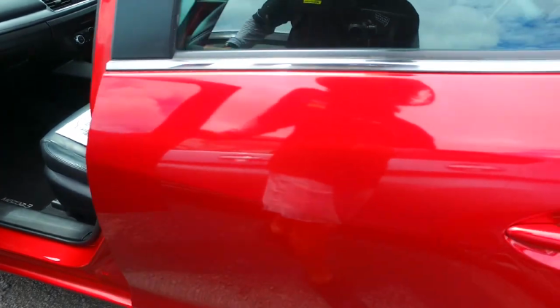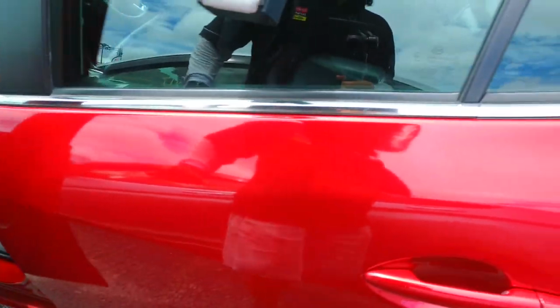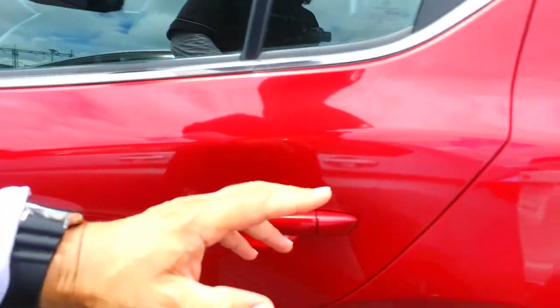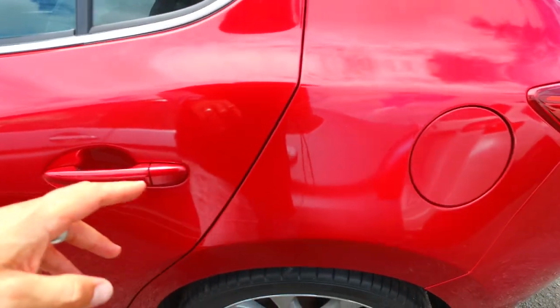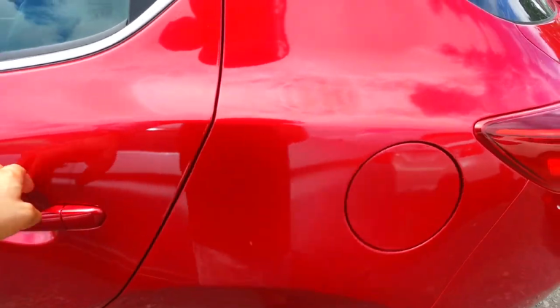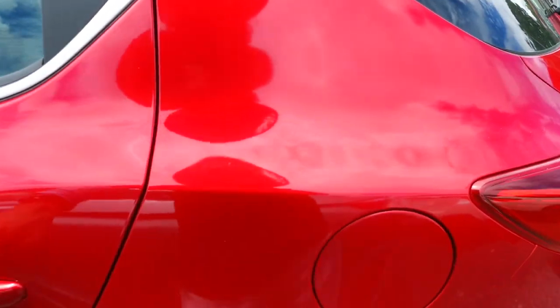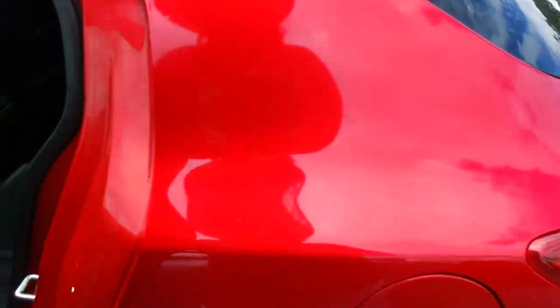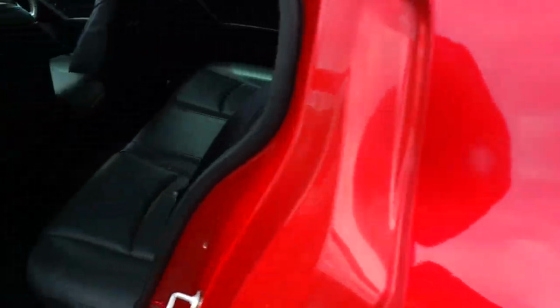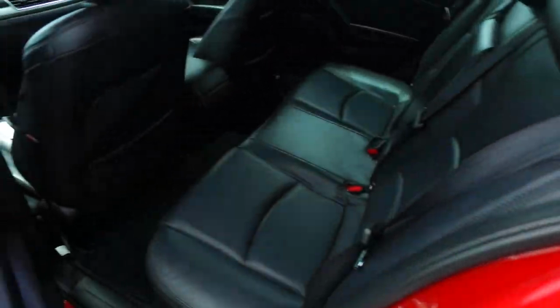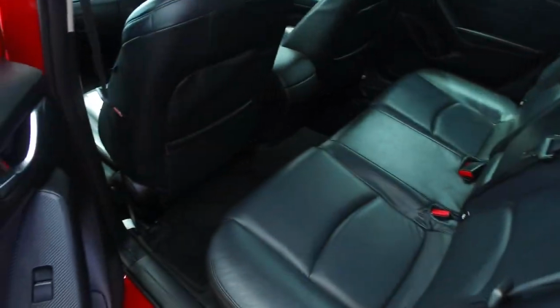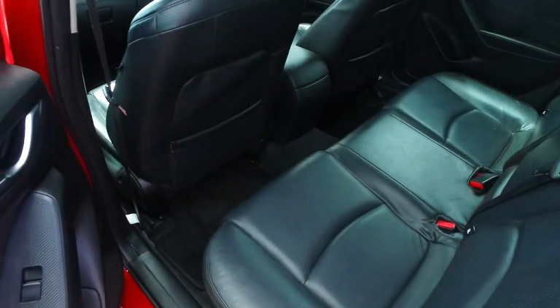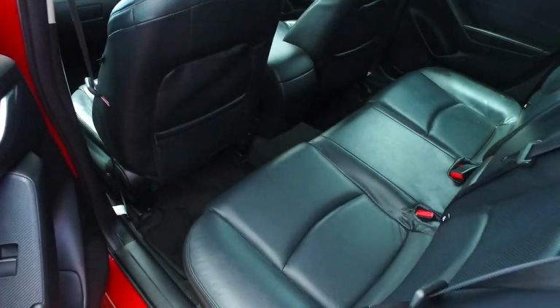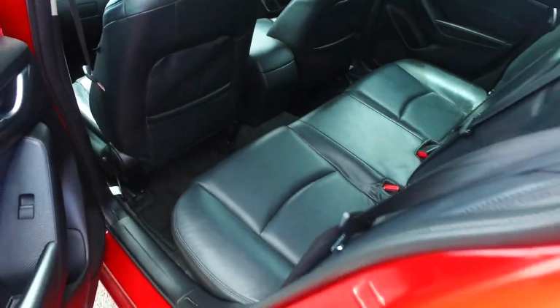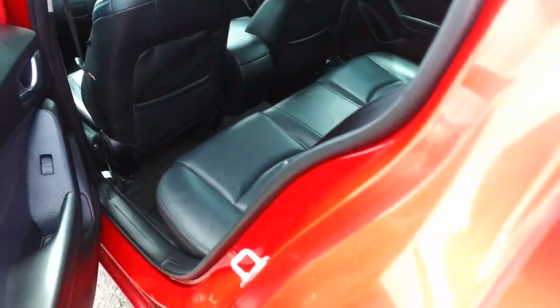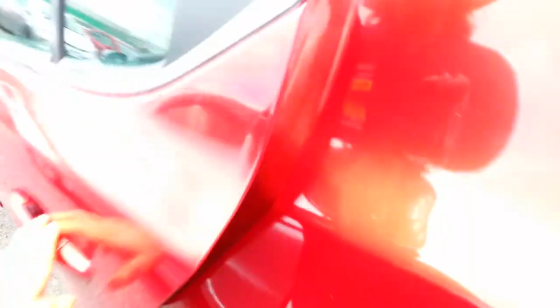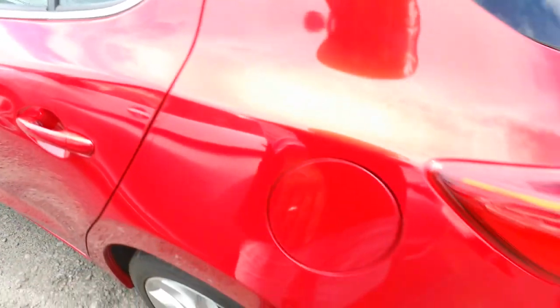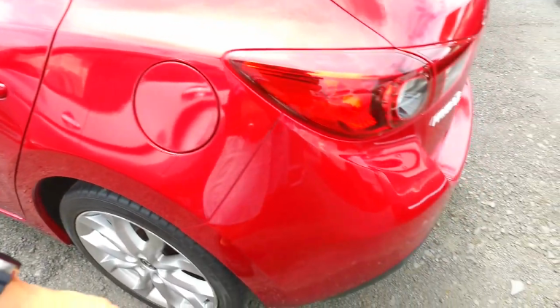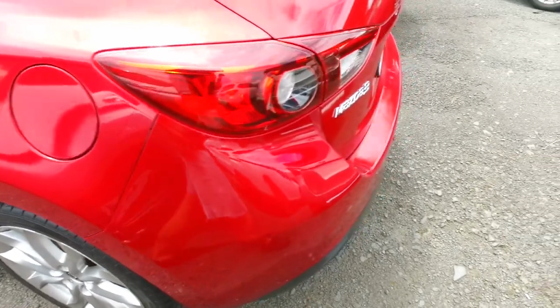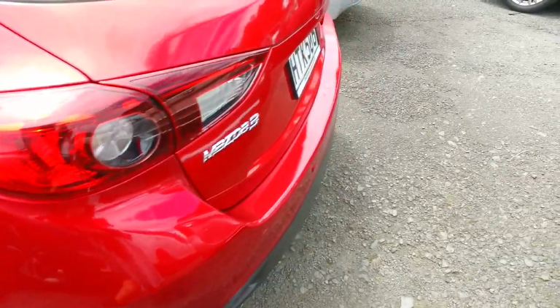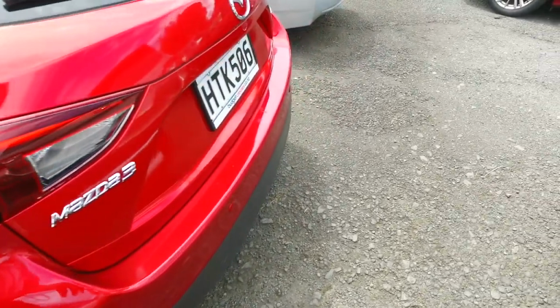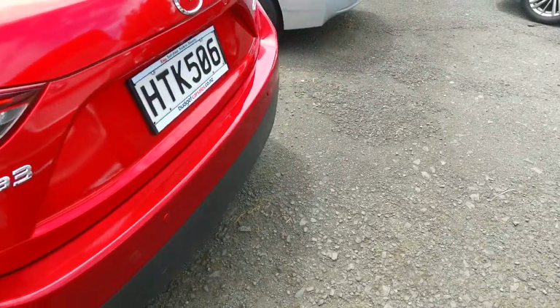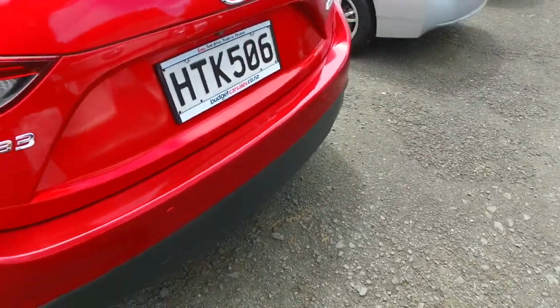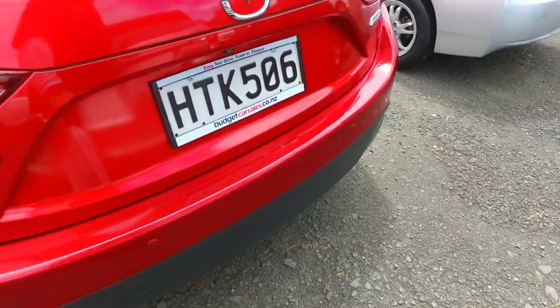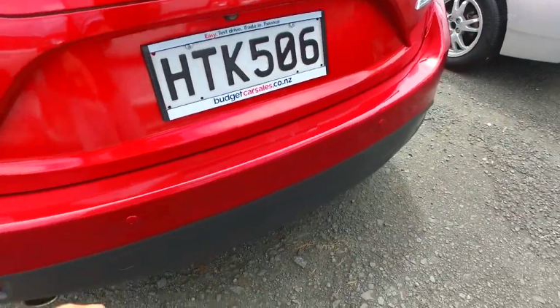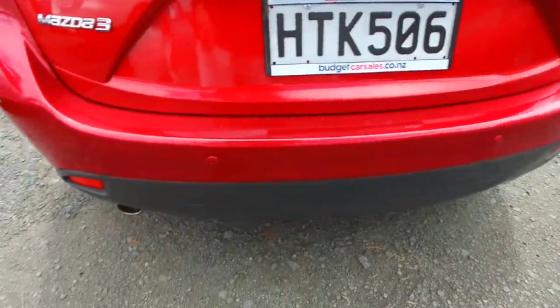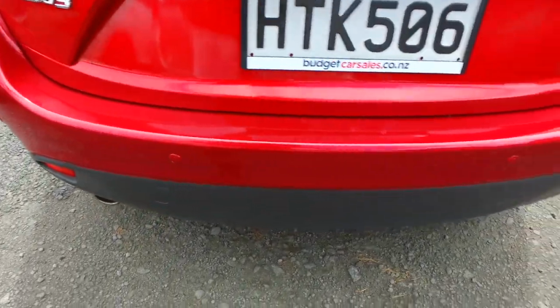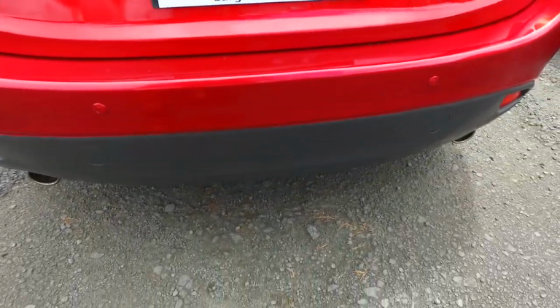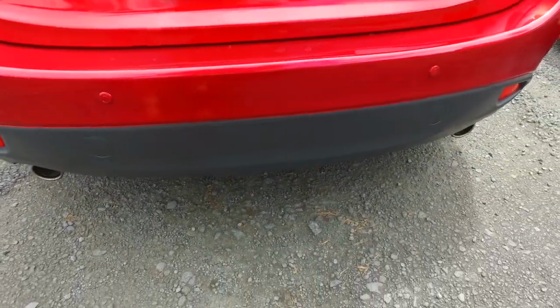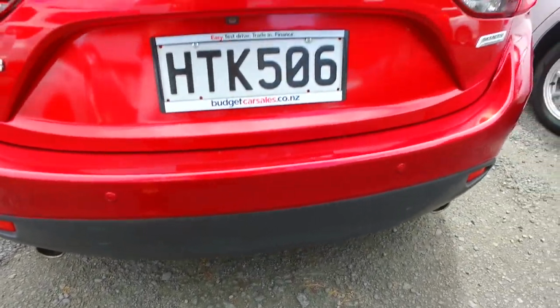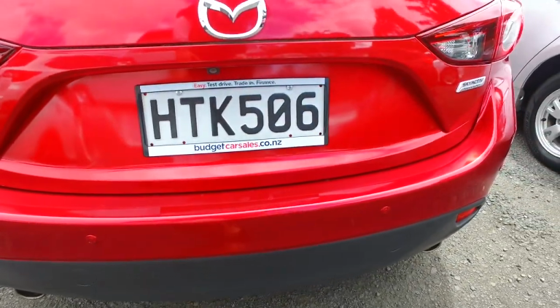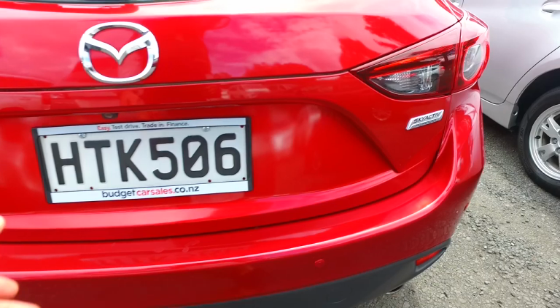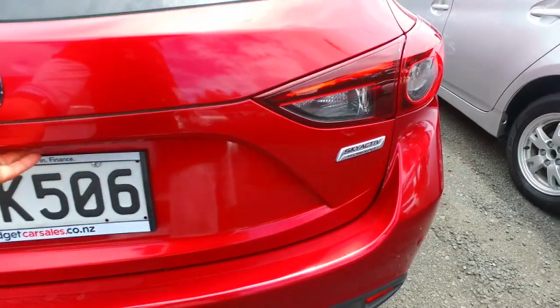Priced very well, it will not be the tidiest car up in the area, I'm pretty sure. It is privately owned in New Zealand, it's on a fresh Japanese import. We've got rear sensors and a reversing camera there as well.